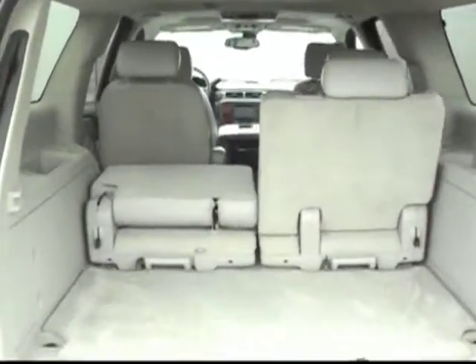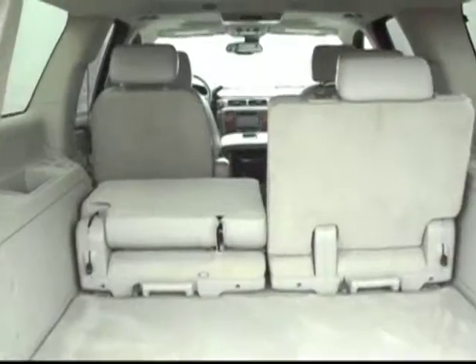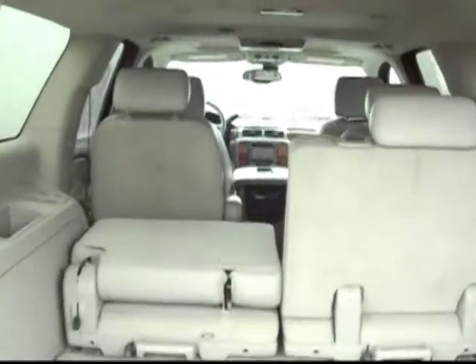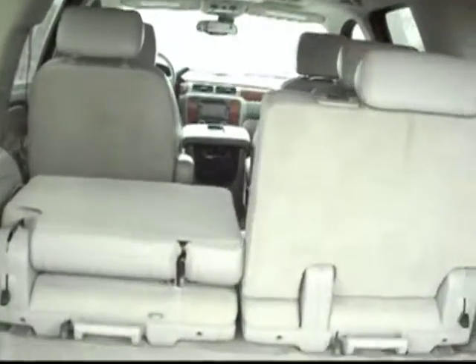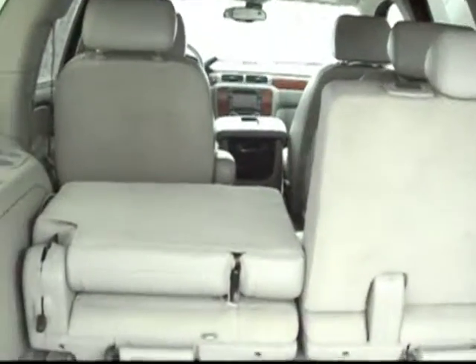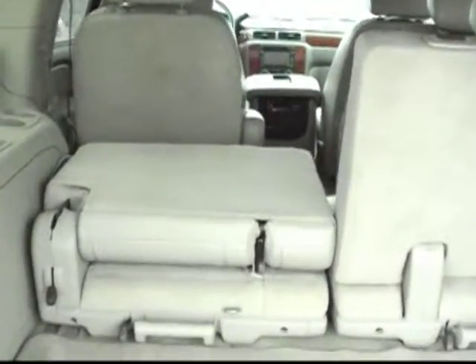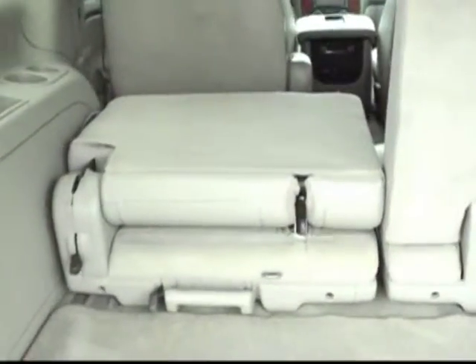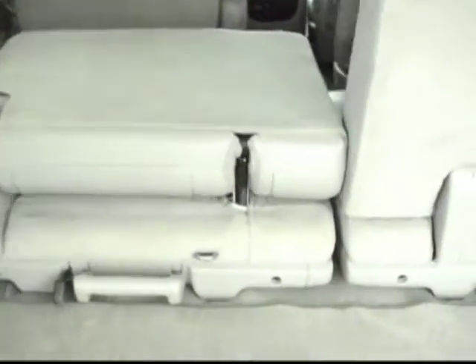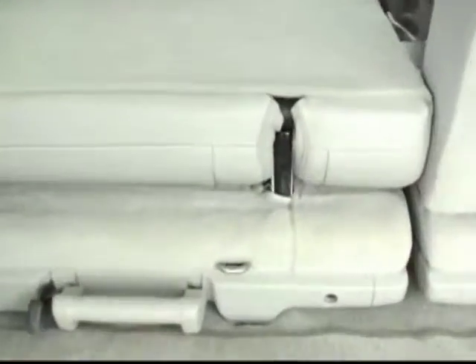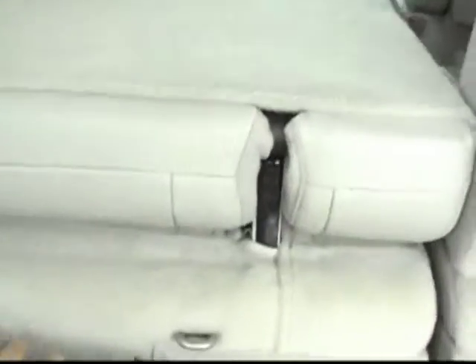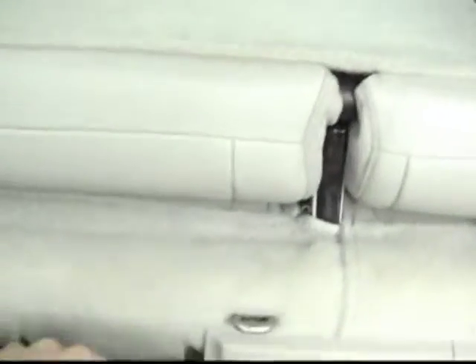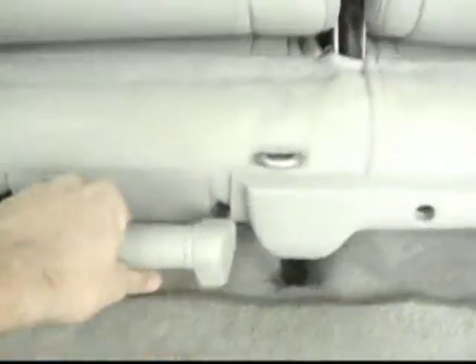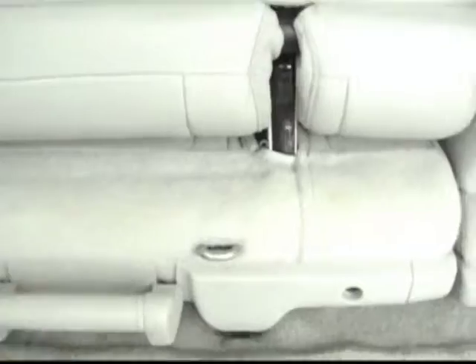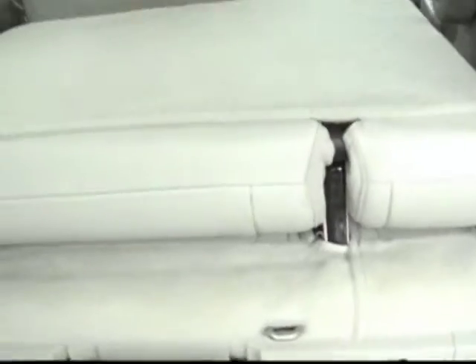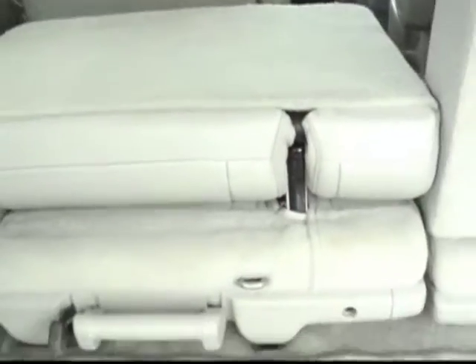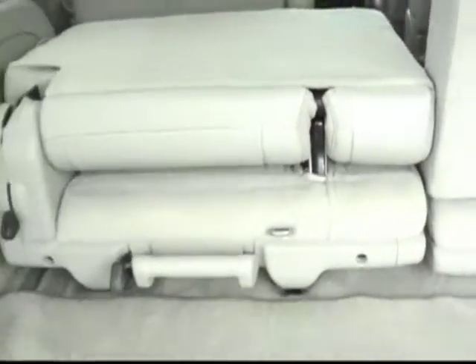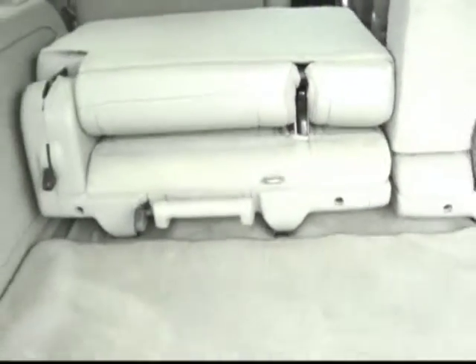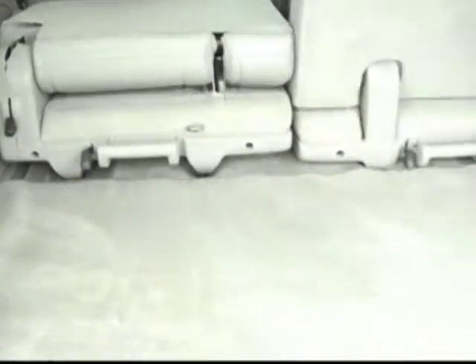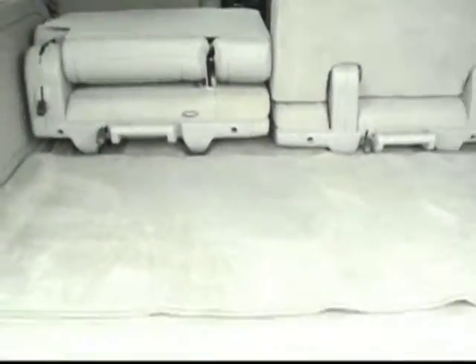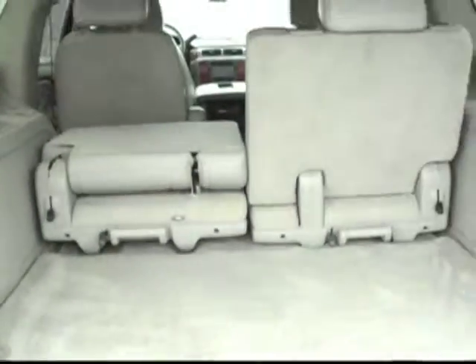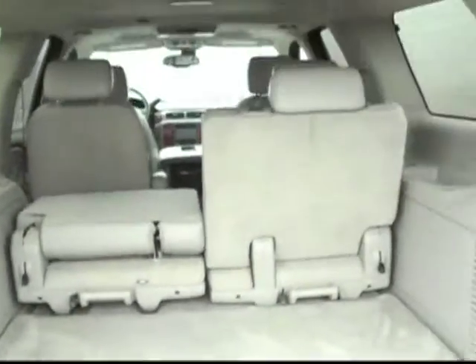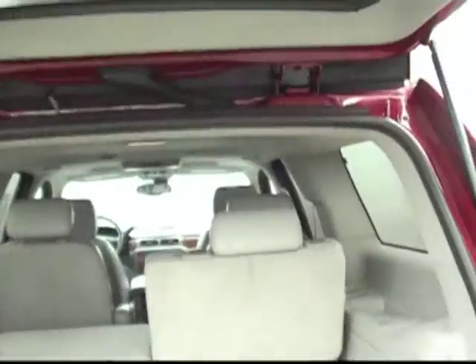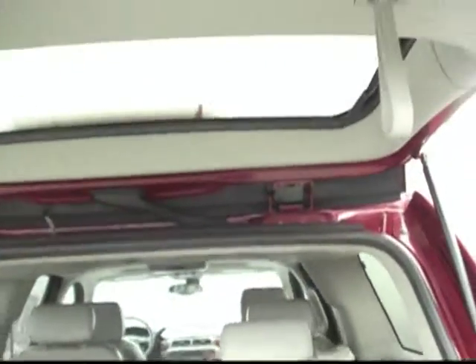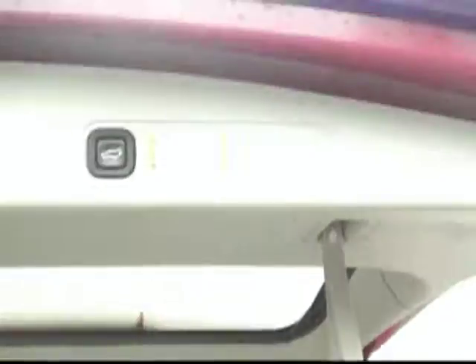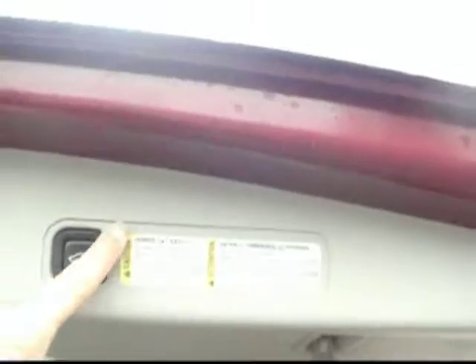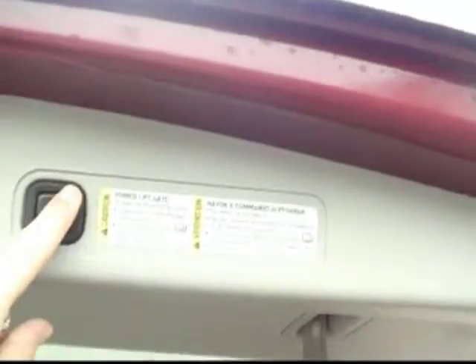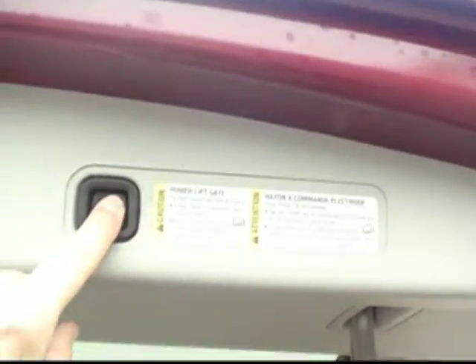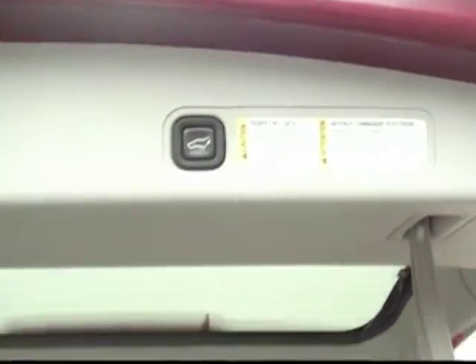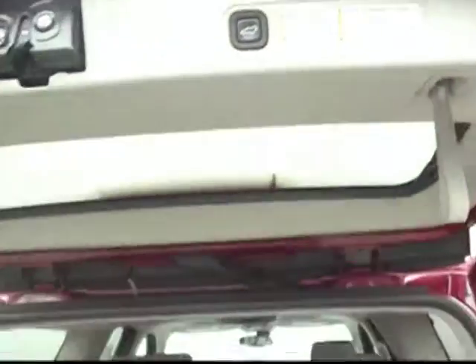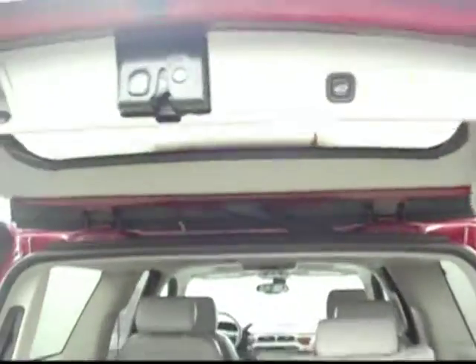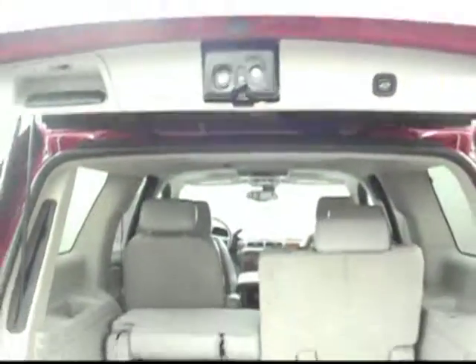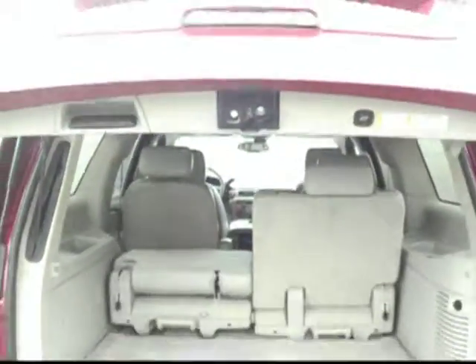I can show you the cargo configuration here split up, as well these seats will just pop out of place just like a piece of luggage. Again, plenty of cargo room here. This lift gate is also powered — we can just hit the button and it will close again on its own.